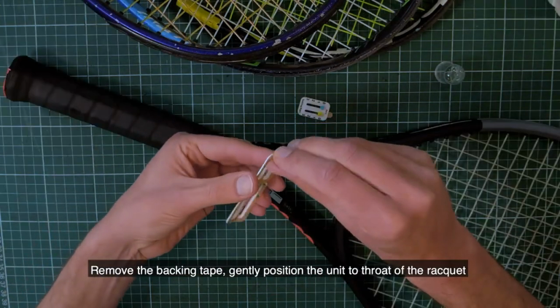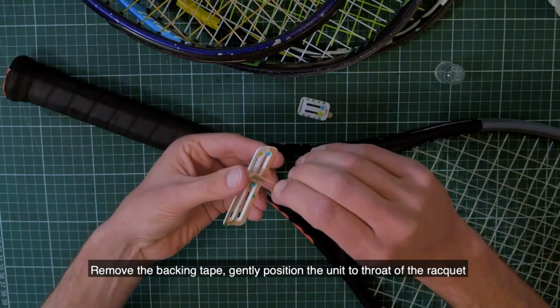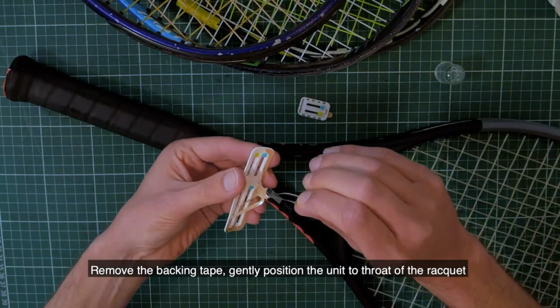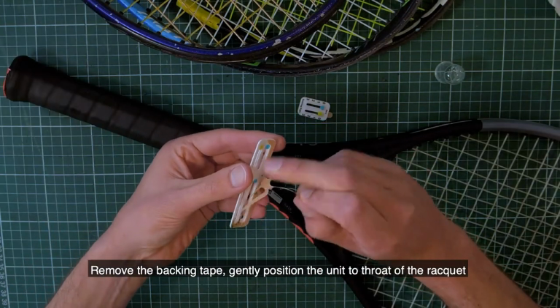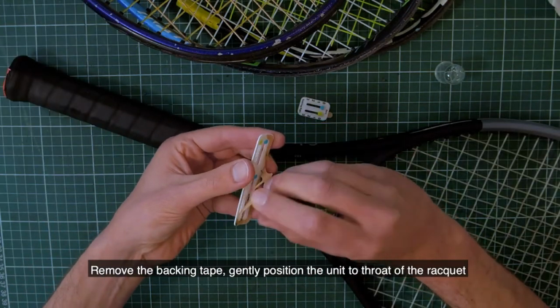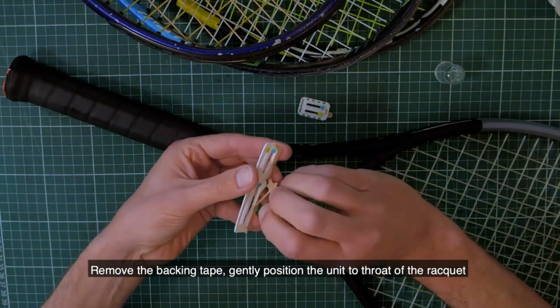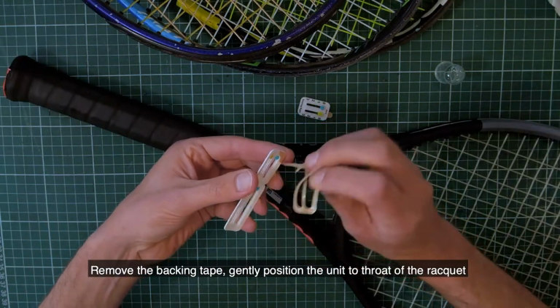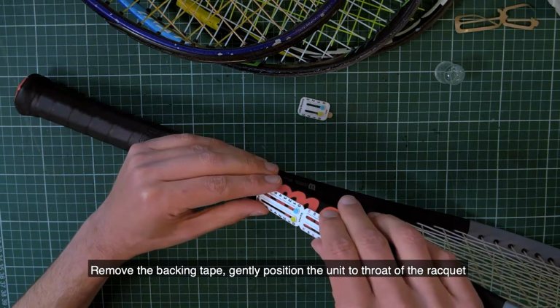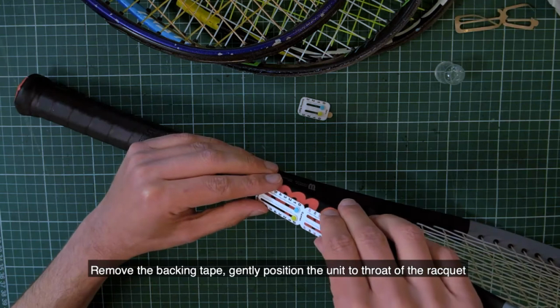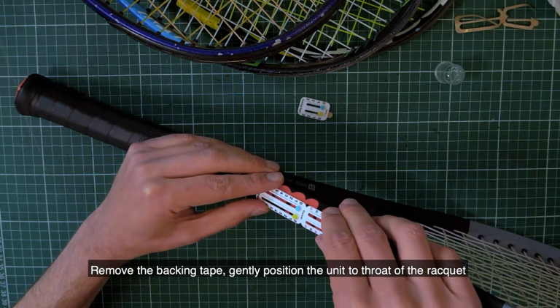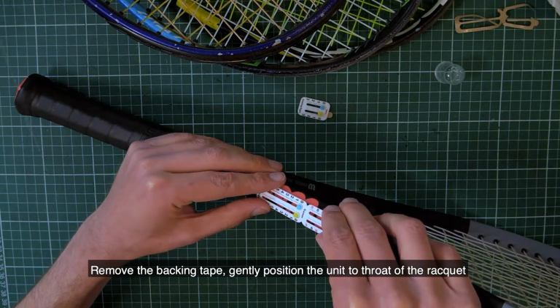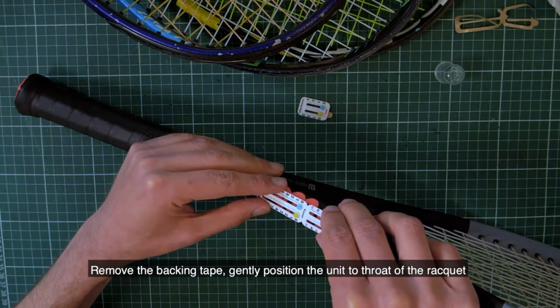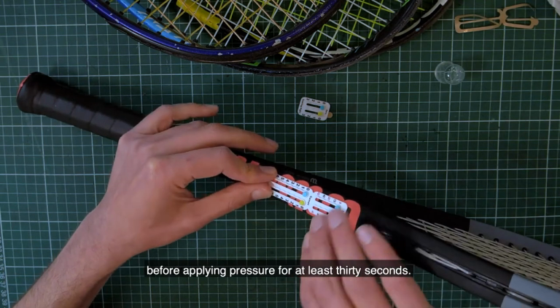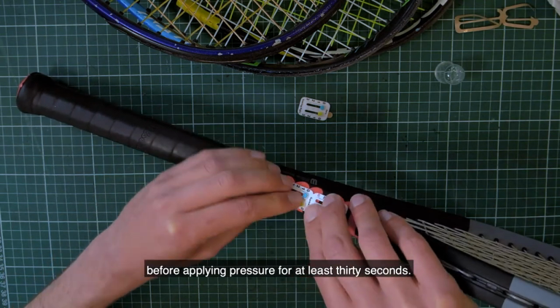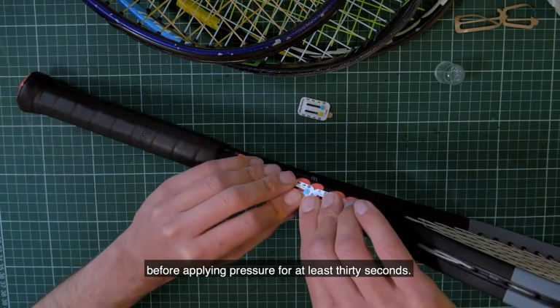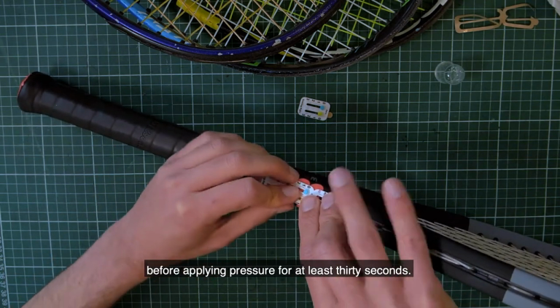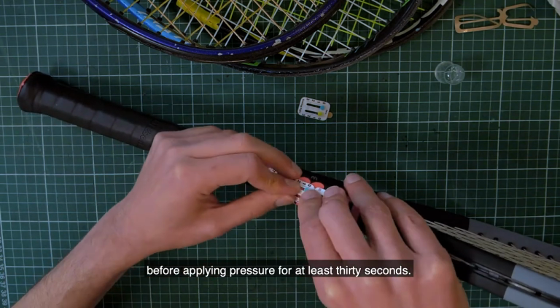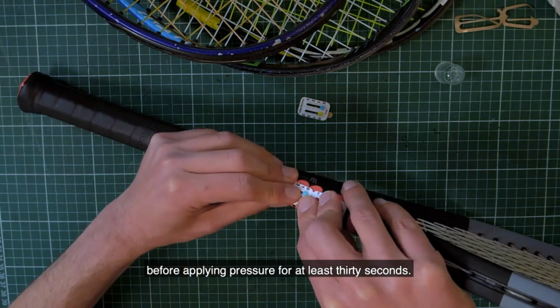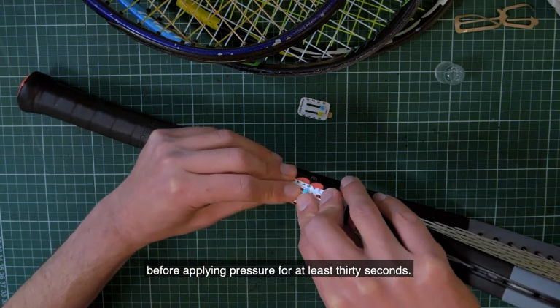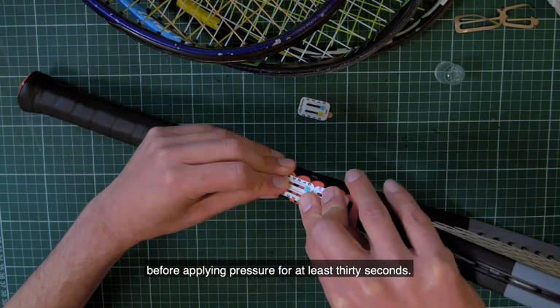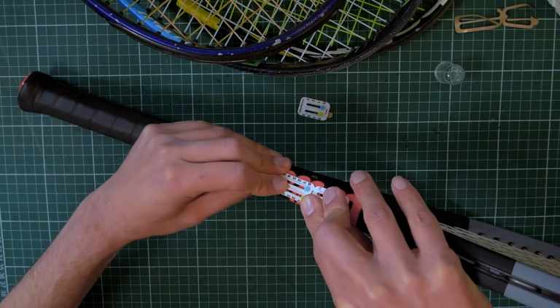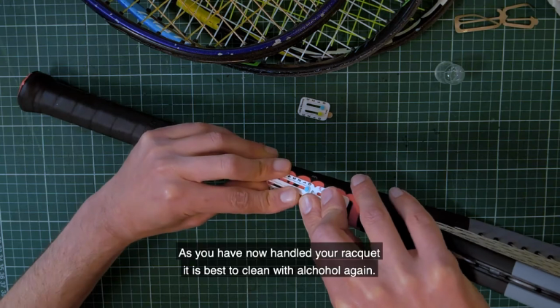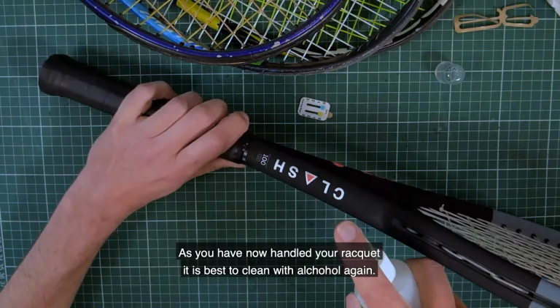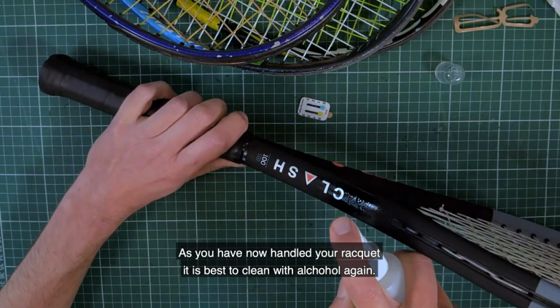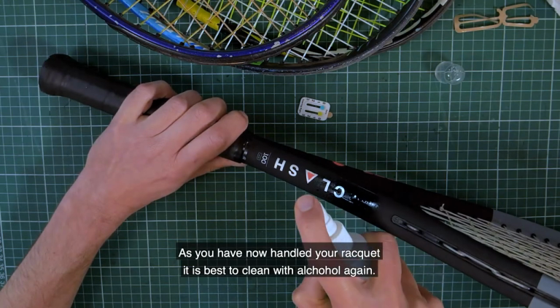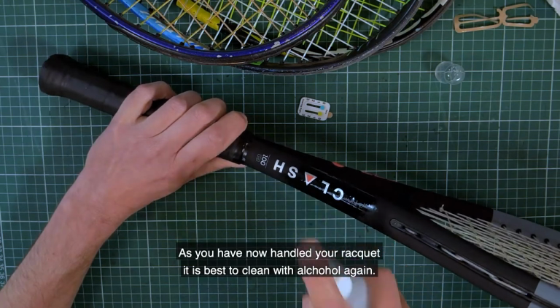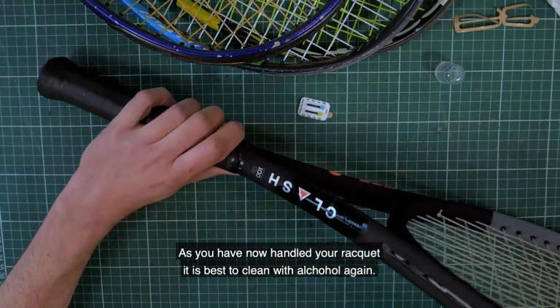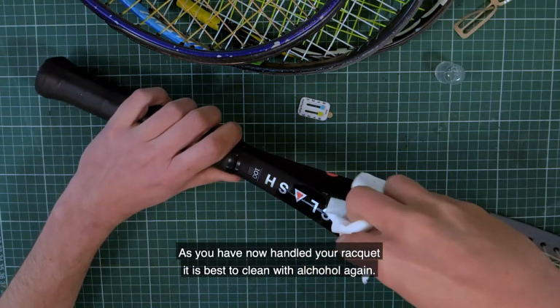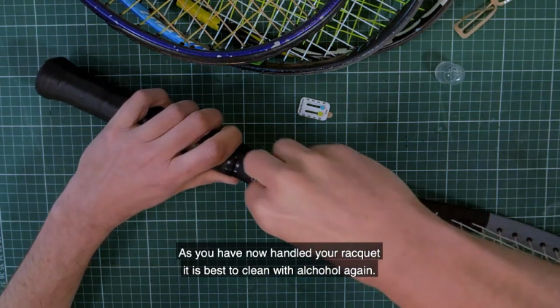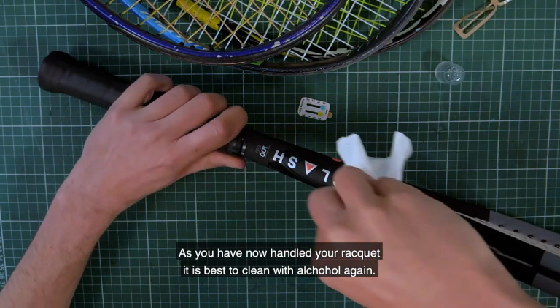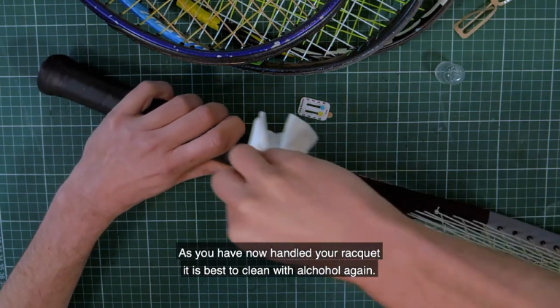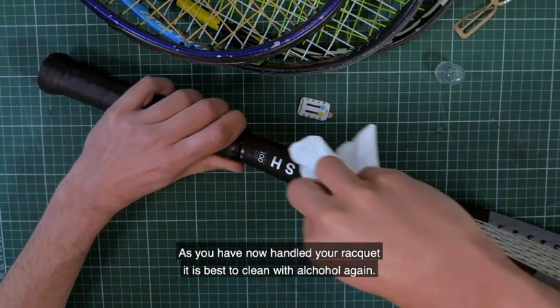Remove the backing tape and gently position the unit to the throat of the racket before applying pressure for at least 30 seconds. As you have now handled your racket, it is best to clean with alcohol again.